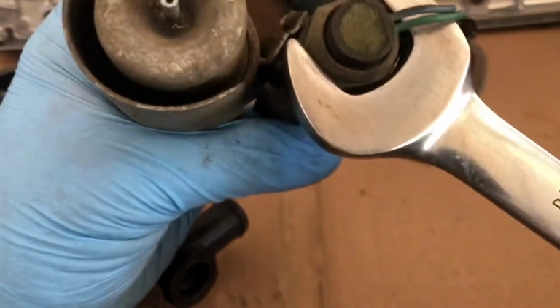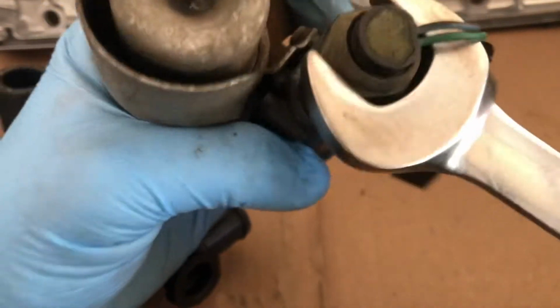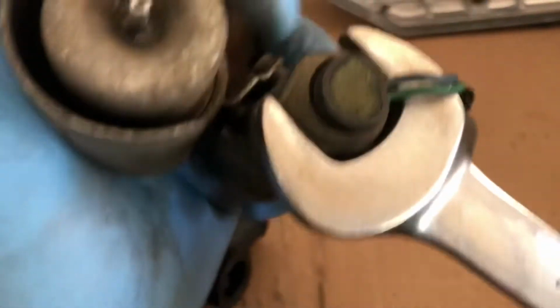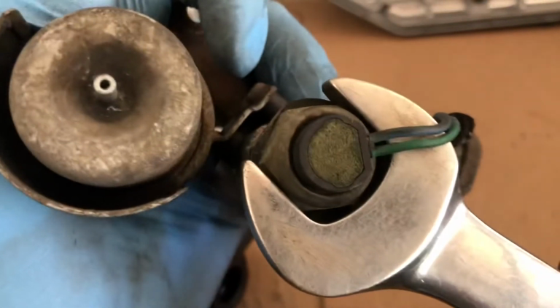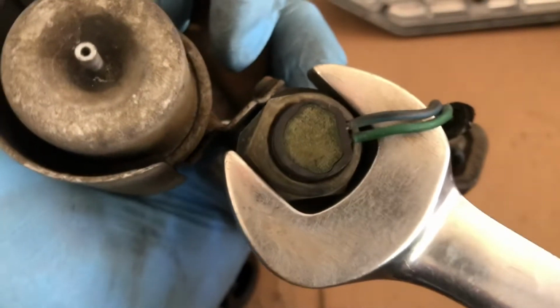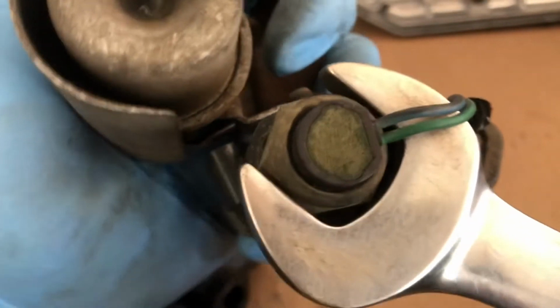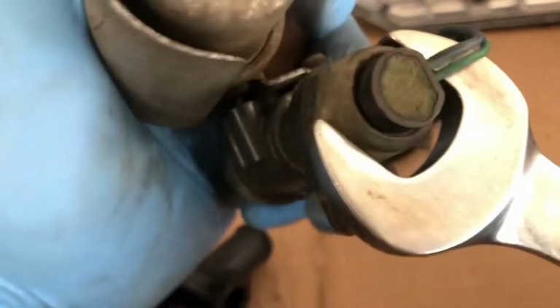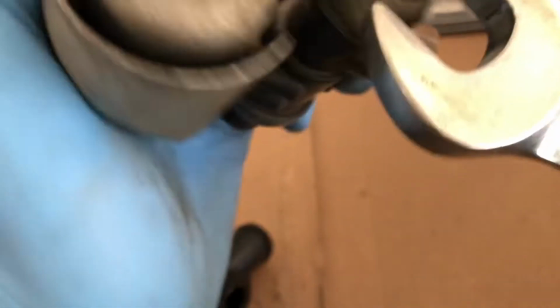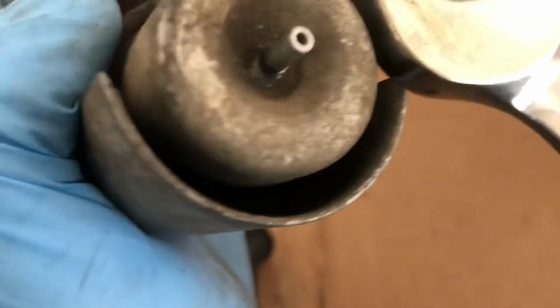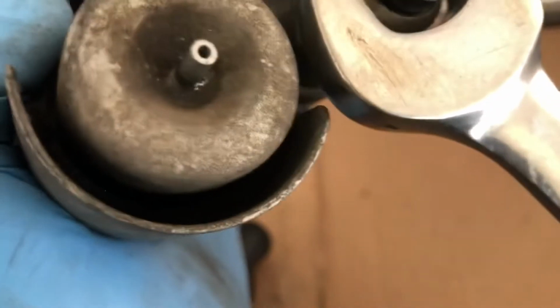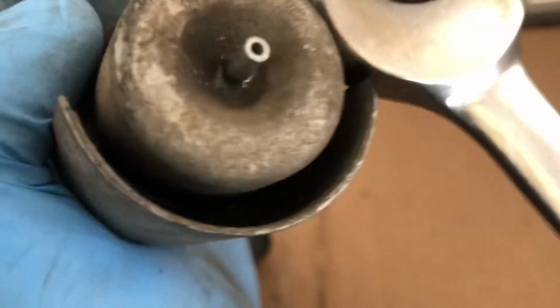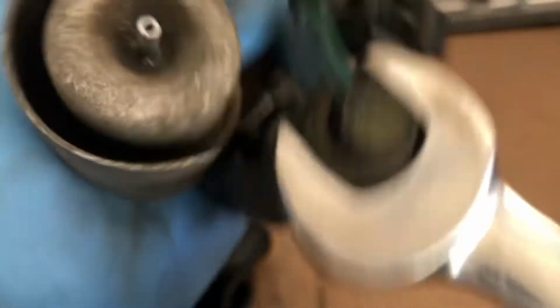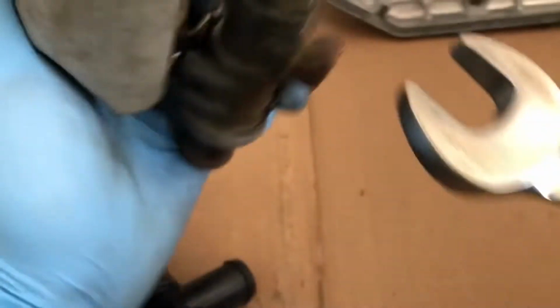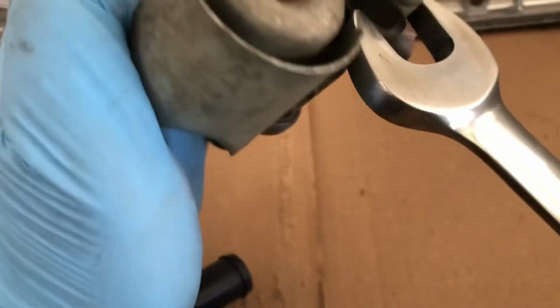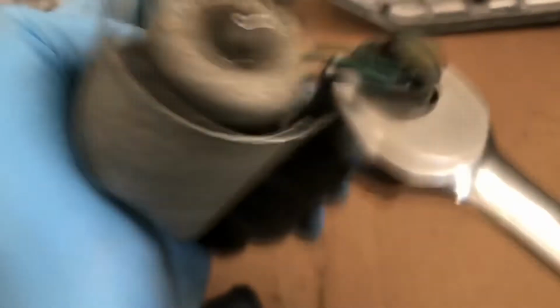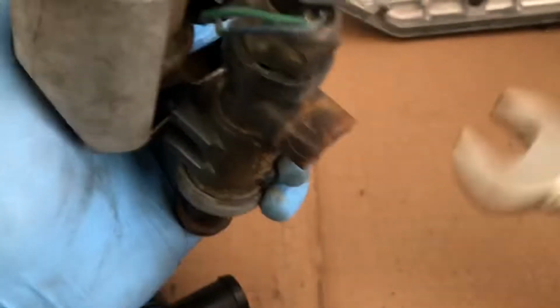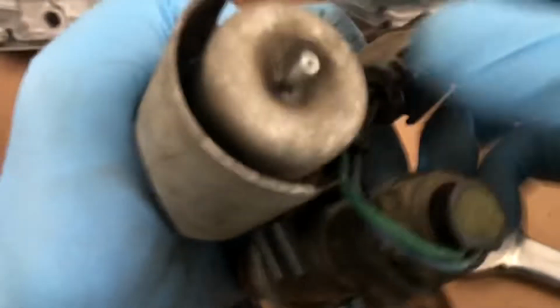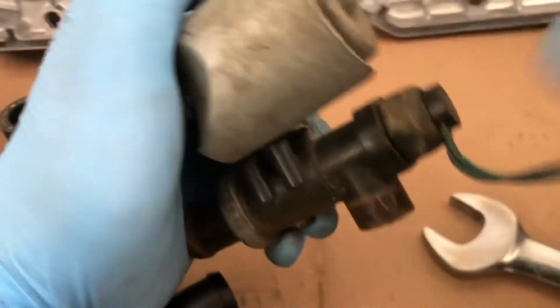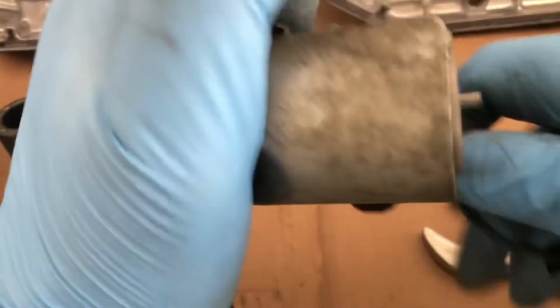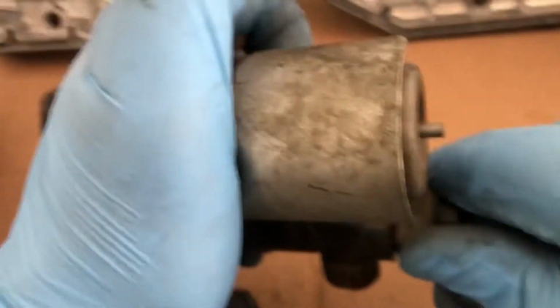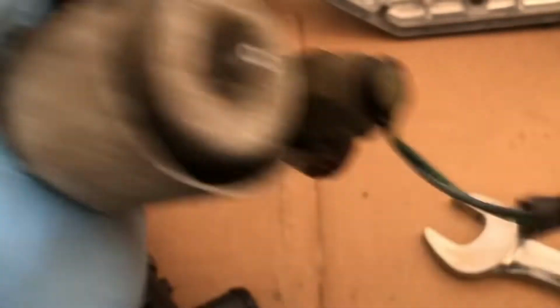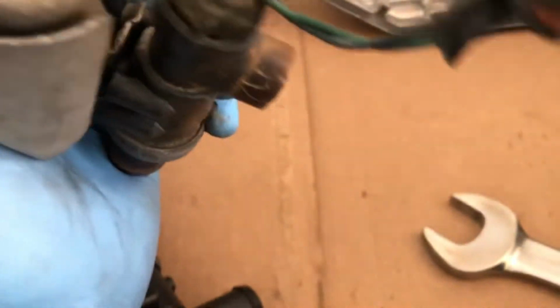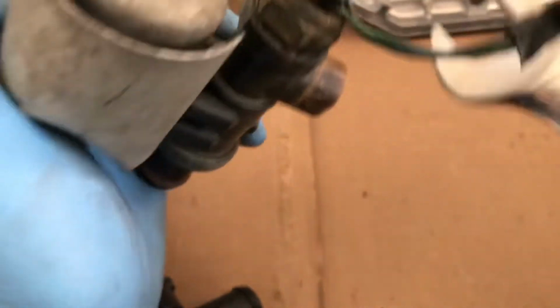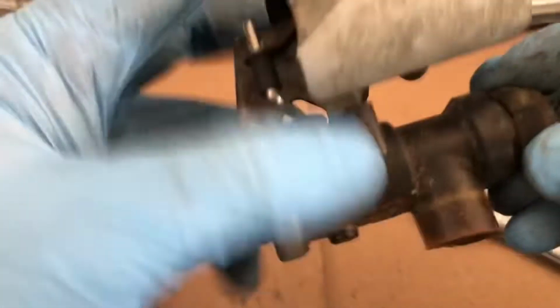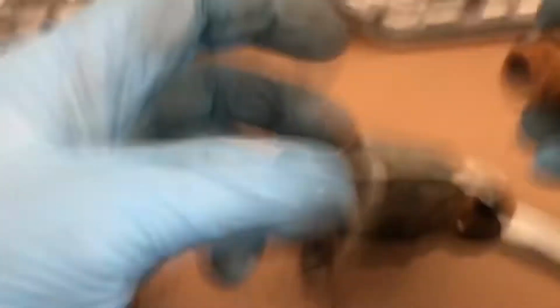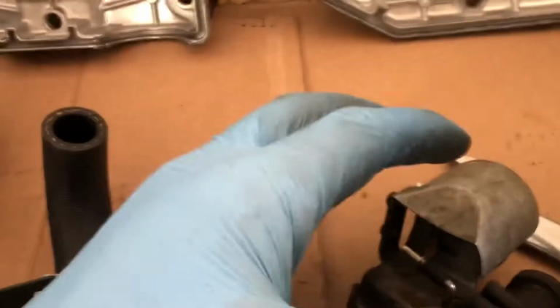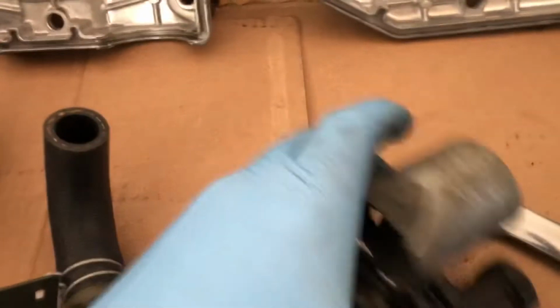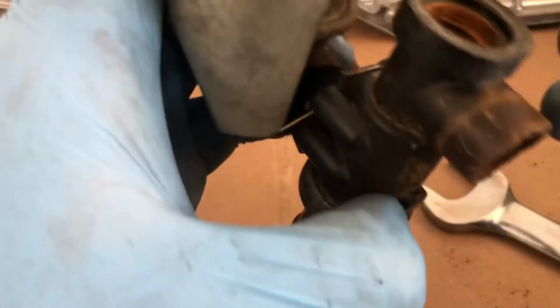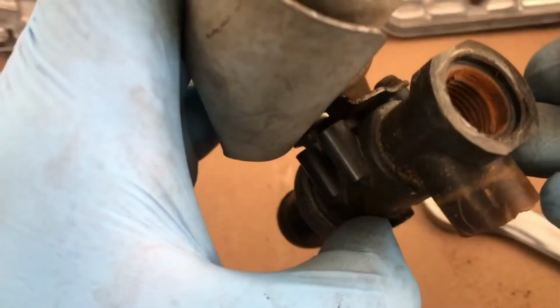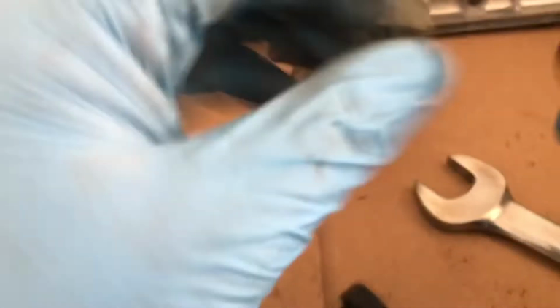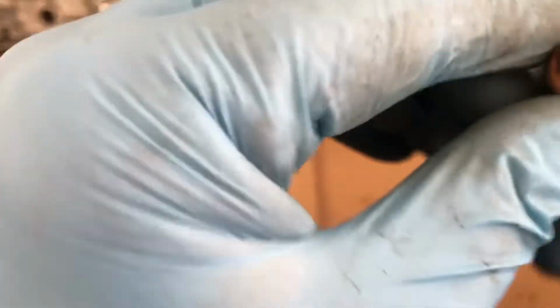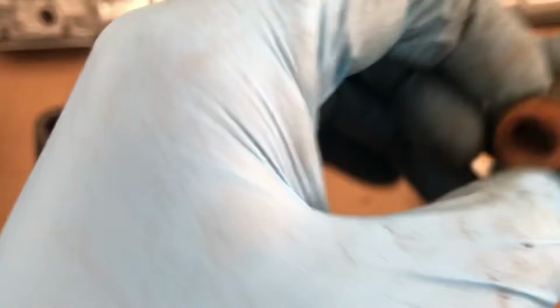So this looks like it might be a 21, but we're still going to use this. Maybe rip the whole connector in the process. Look at that — got this little guy off.